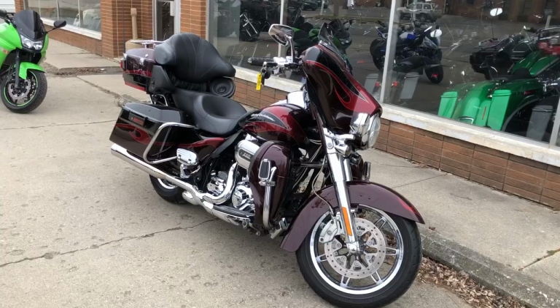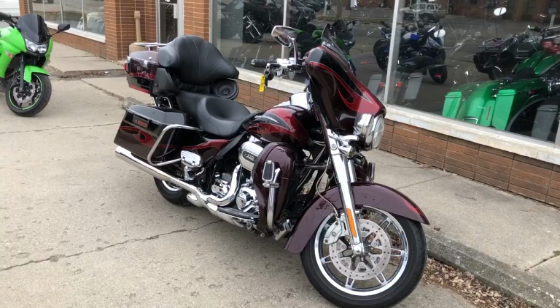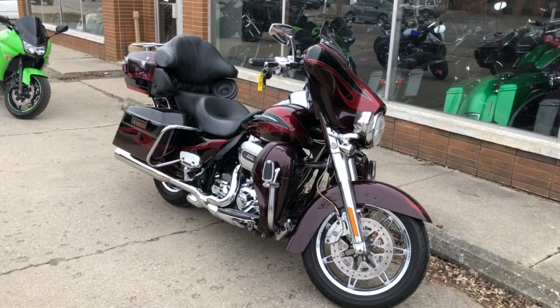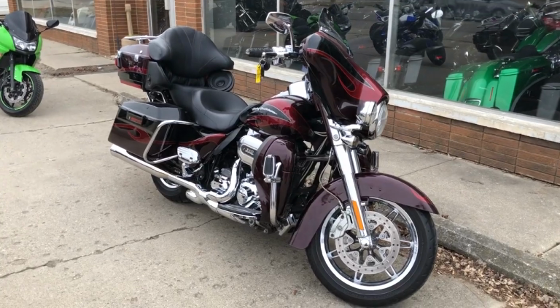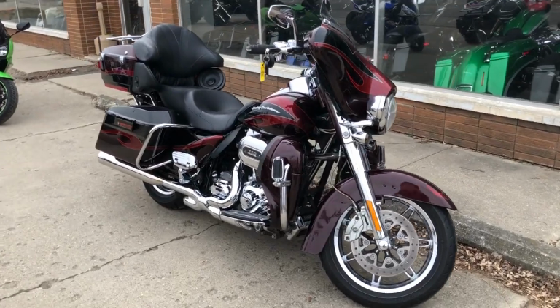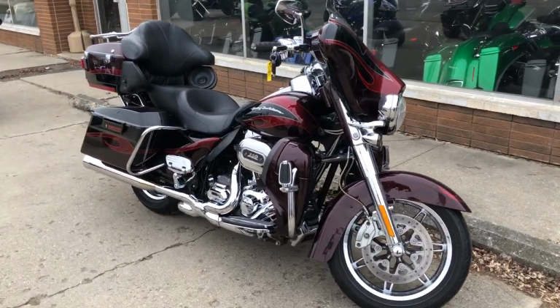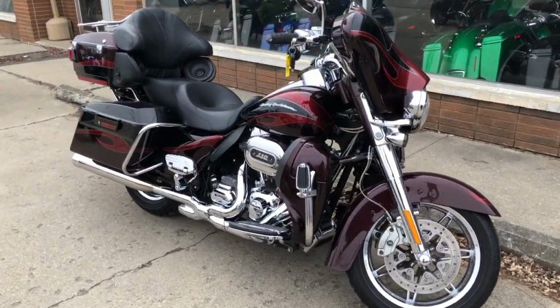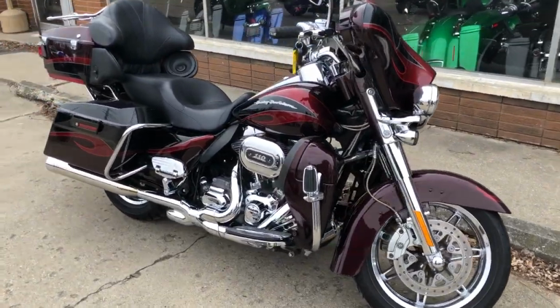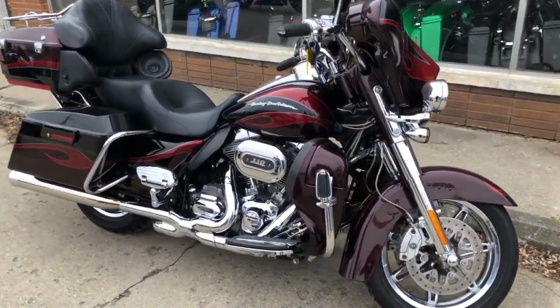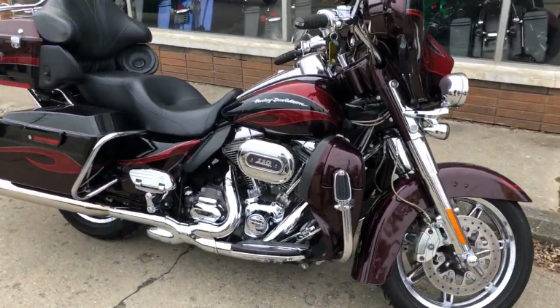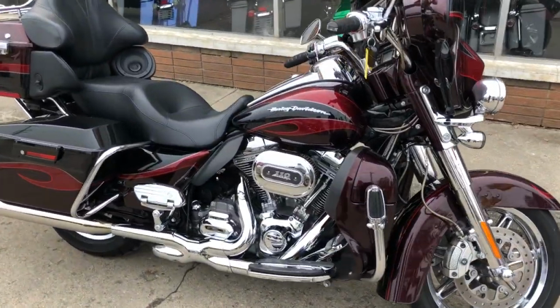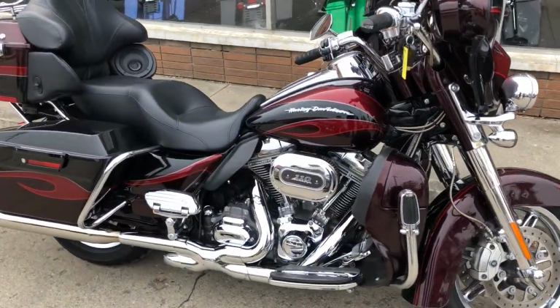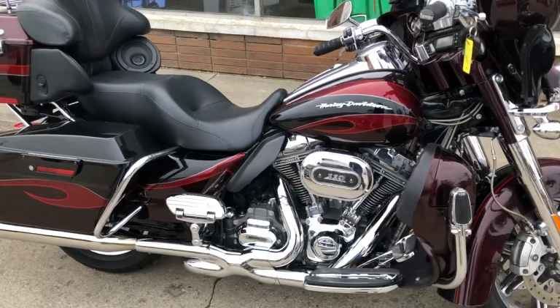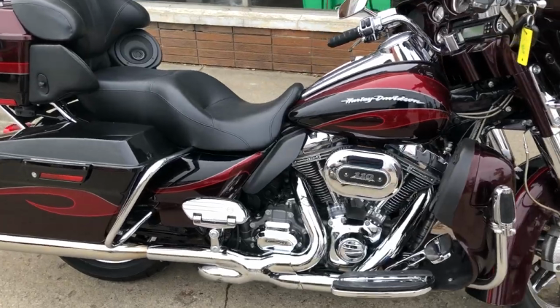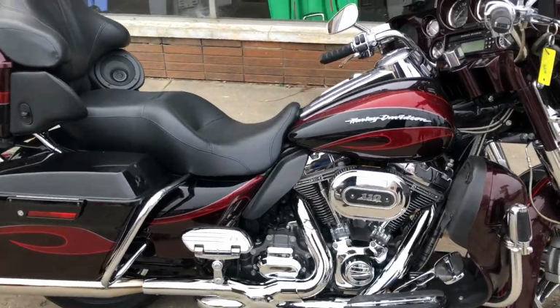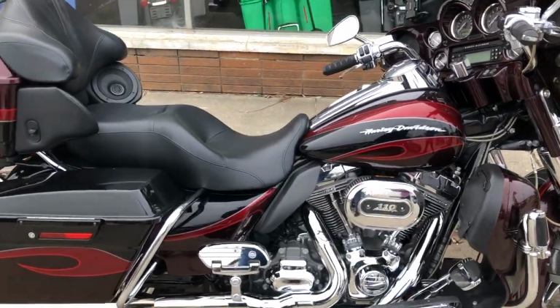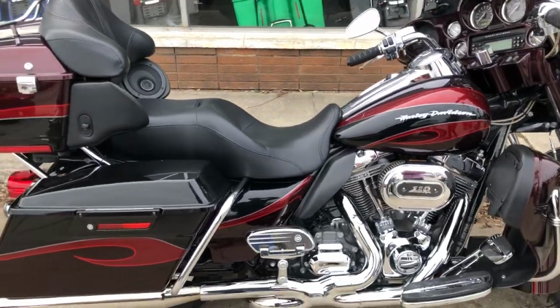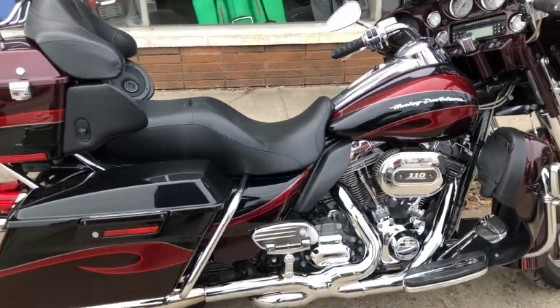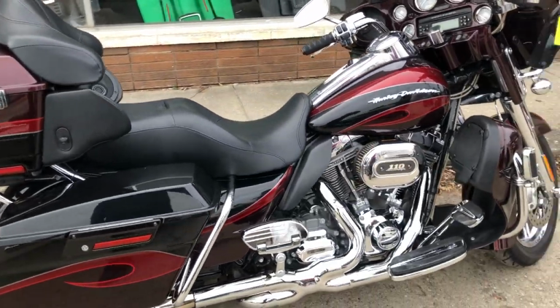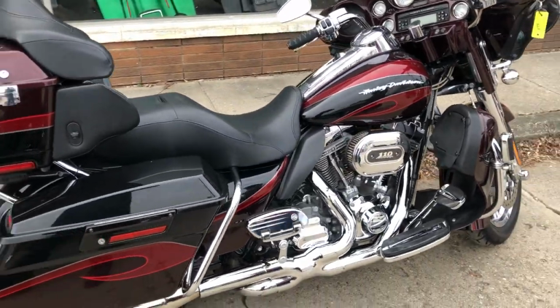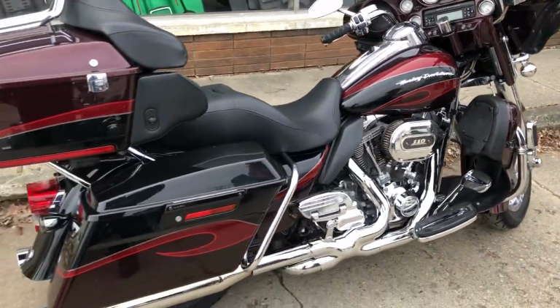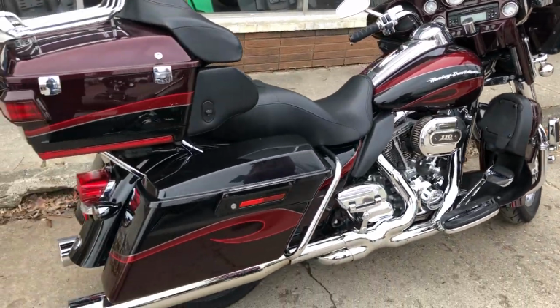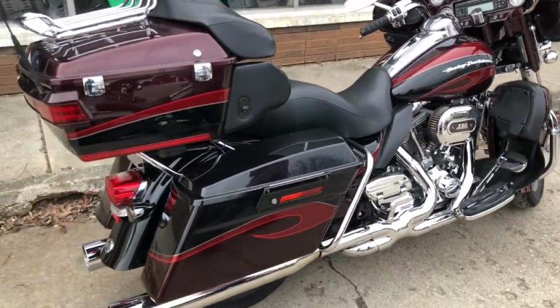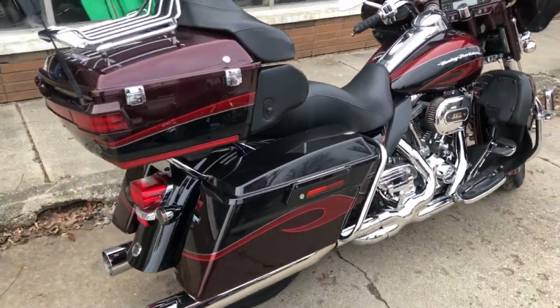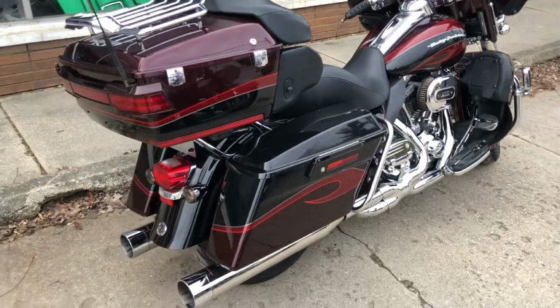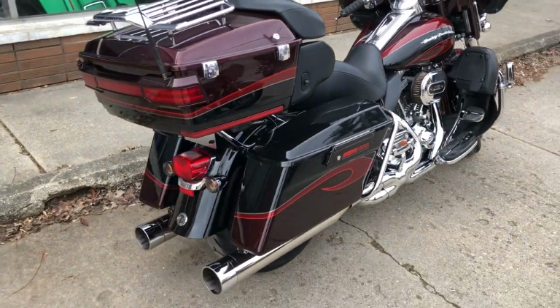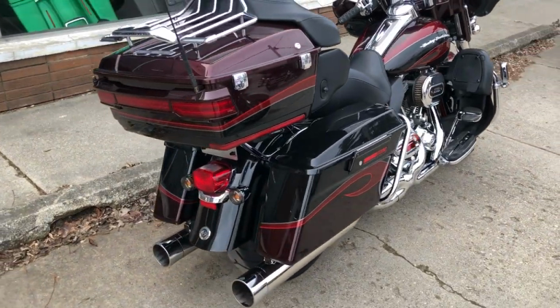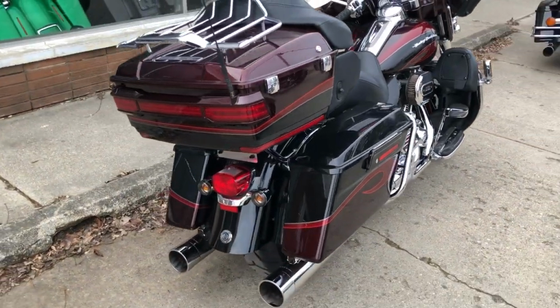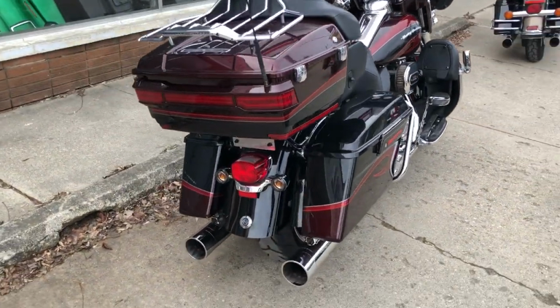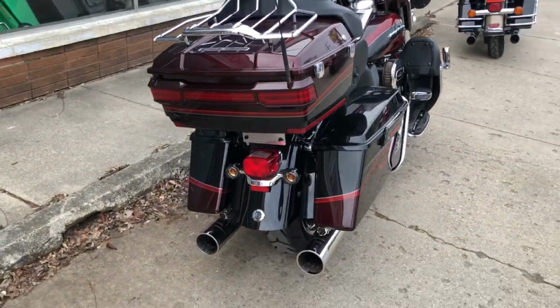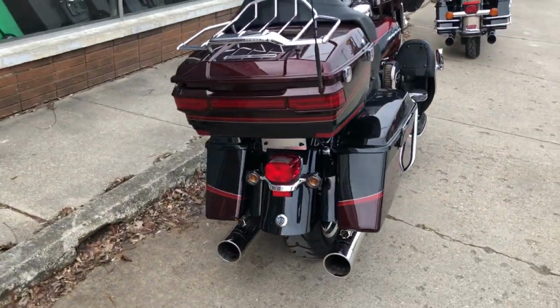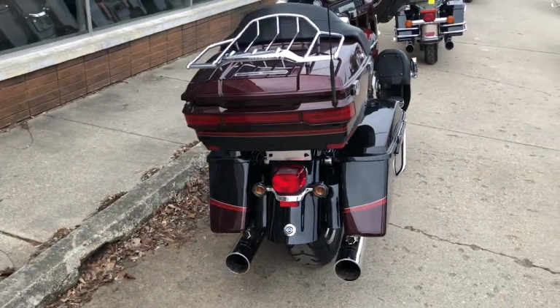Hey guys, it's Kim with Allsports.com here. We have a huge Screaming Eagle Ultra Classic for sale with a 110 cubic inch Screaming Eagle motor. This is one sharp Harley-Davidson — it's clean, clean, clean and loaded with chrome.